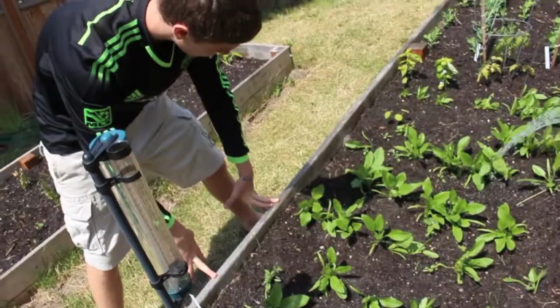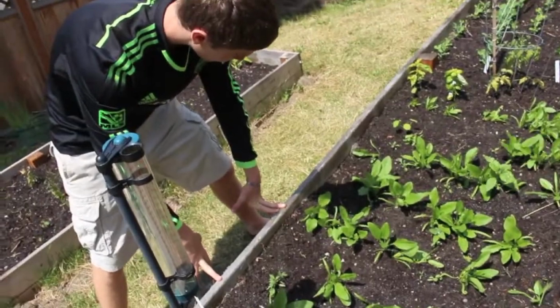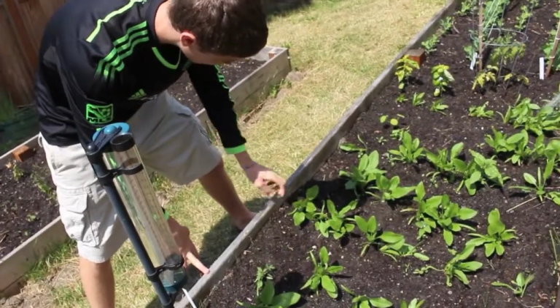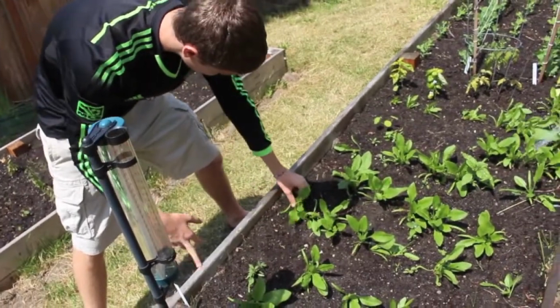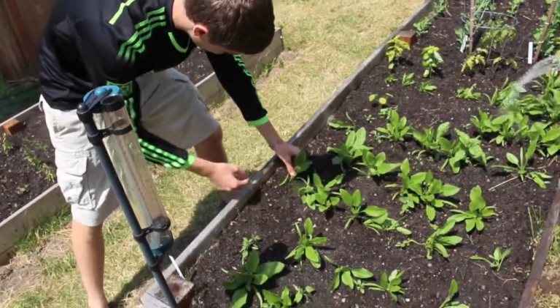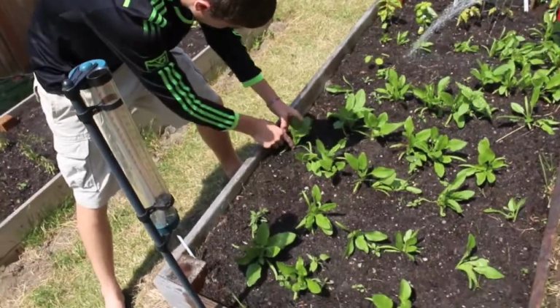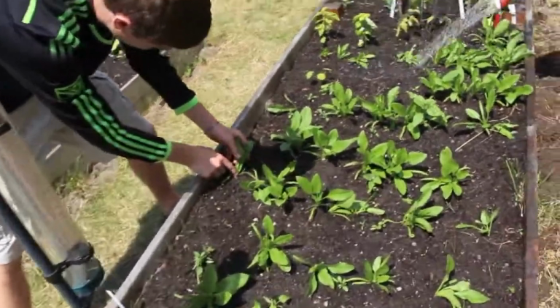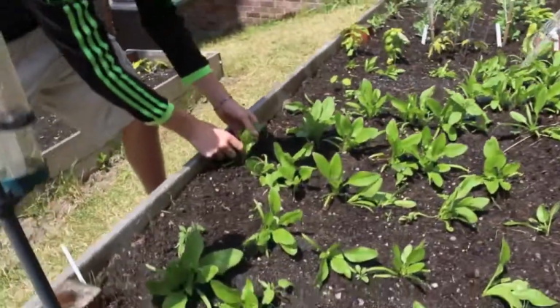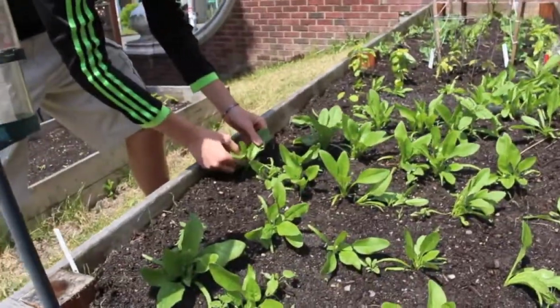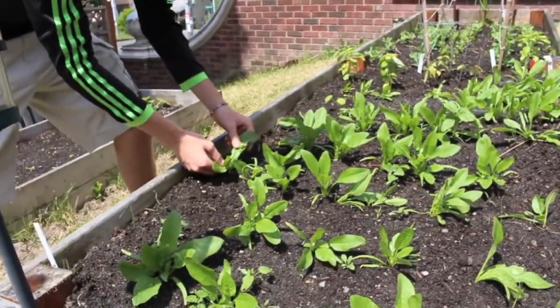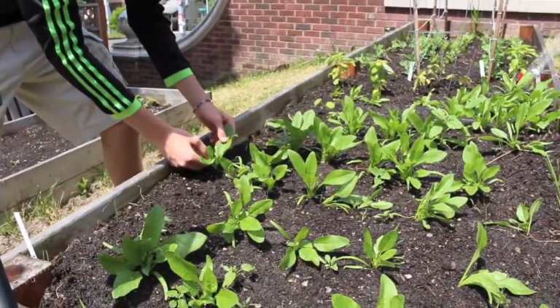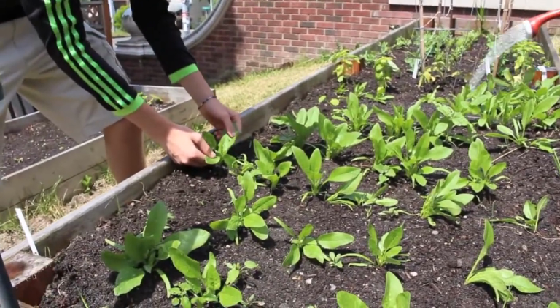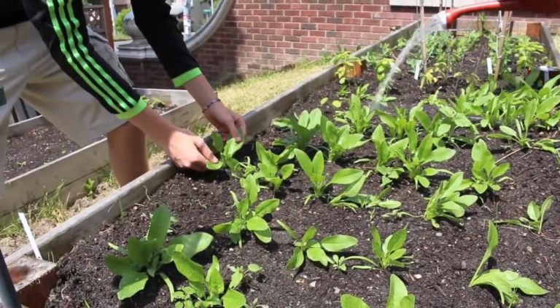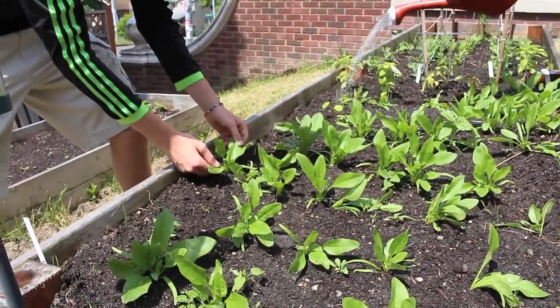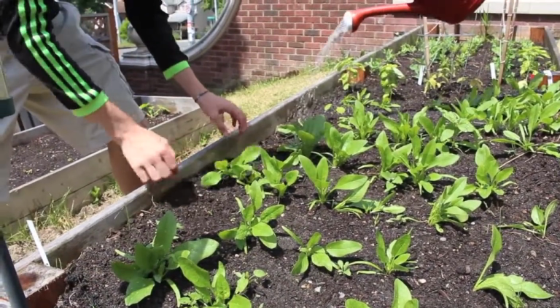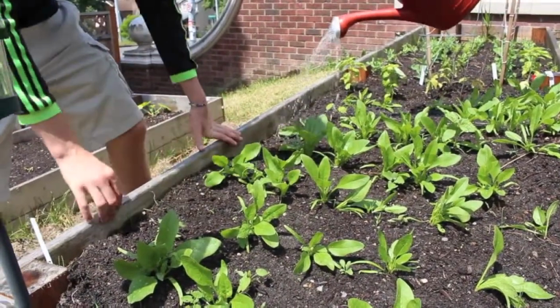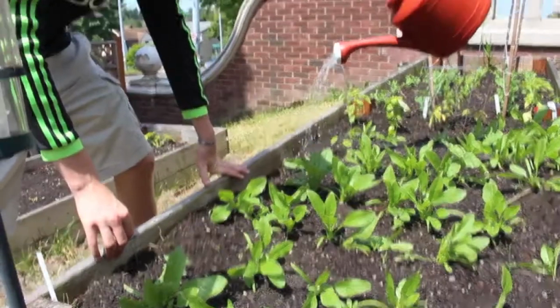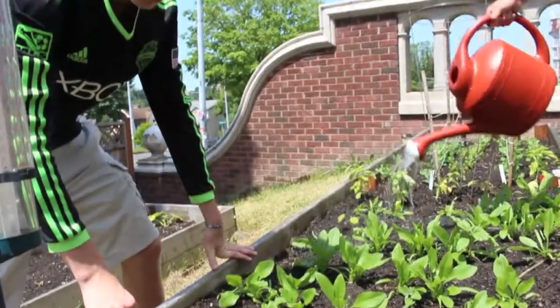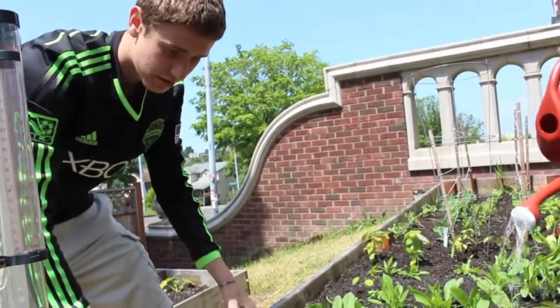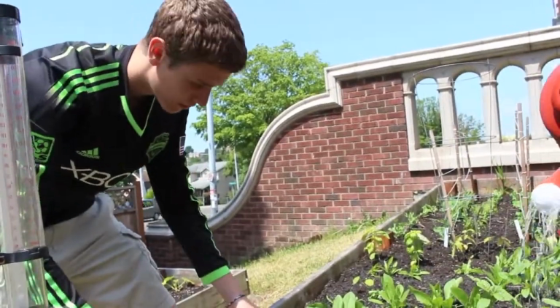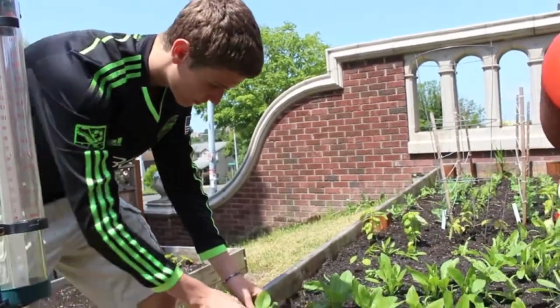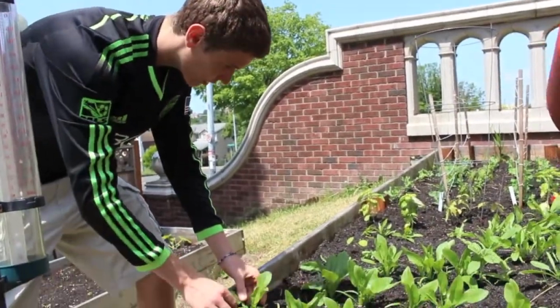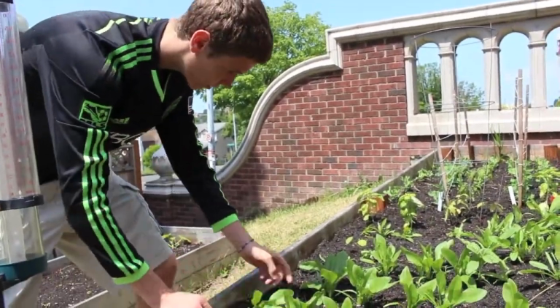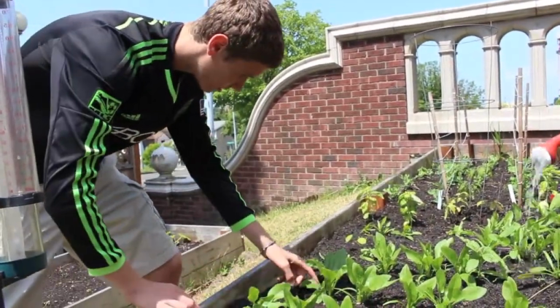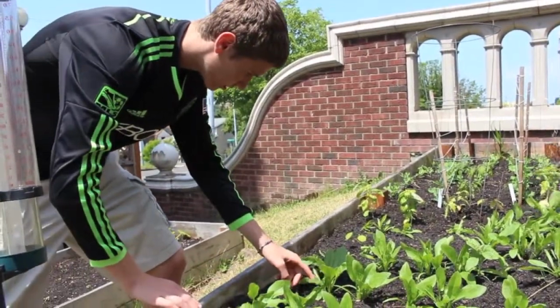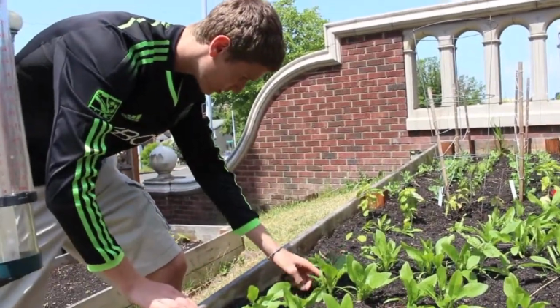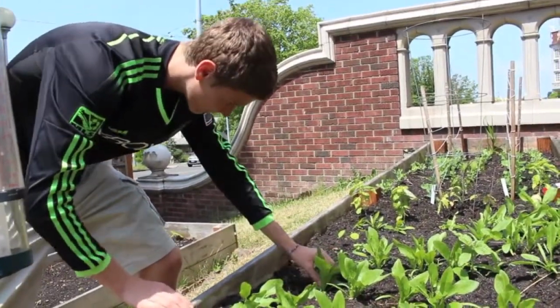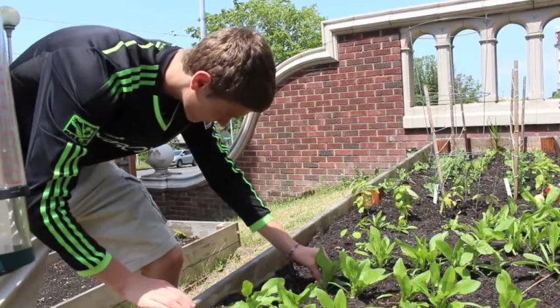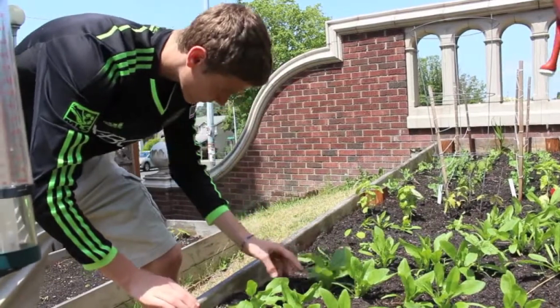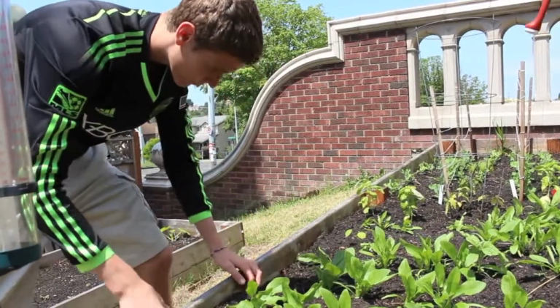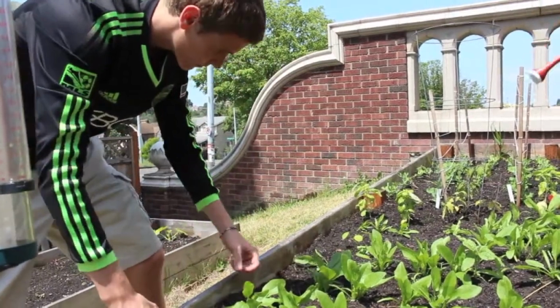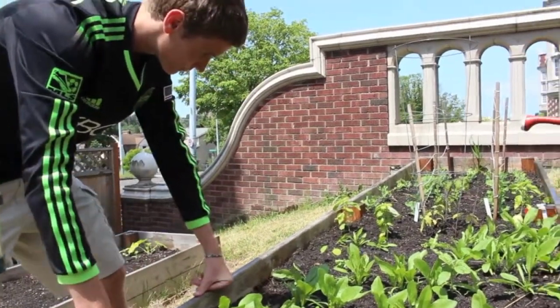The garden is a sustainable method of growing food that will hopefully expand so it can supply food for a larger community. The idea for the garden was Miss Finley's, who felt it was a great way to teach students about sustainable solutions.